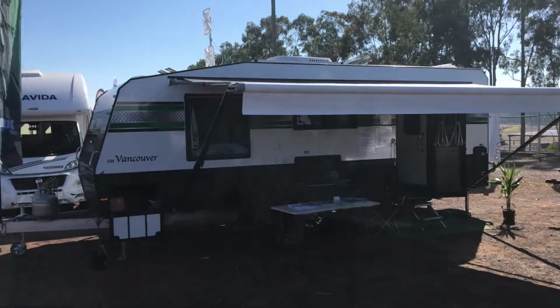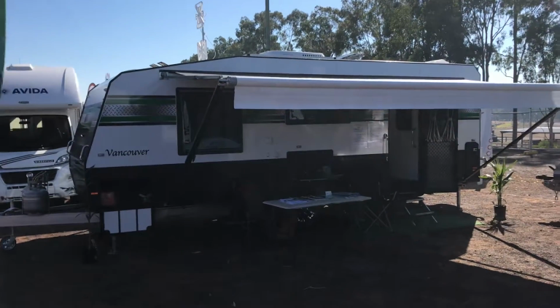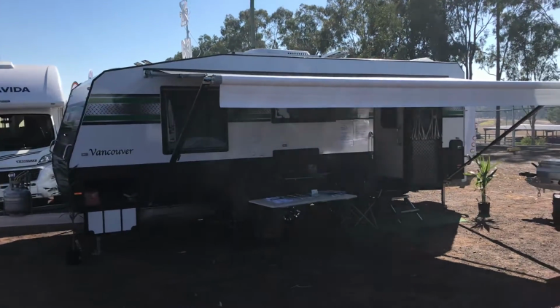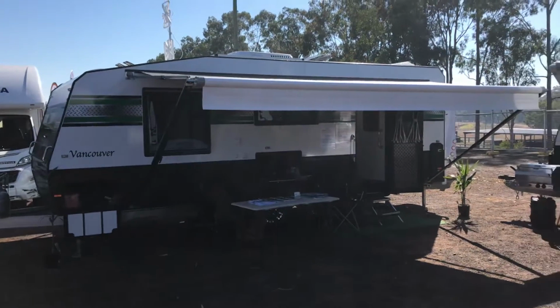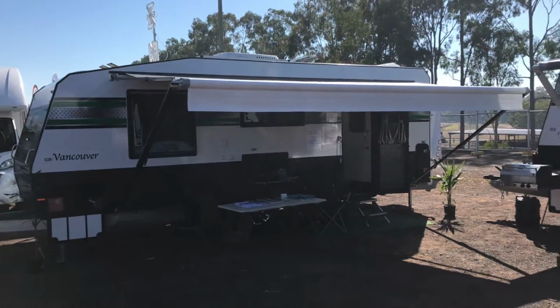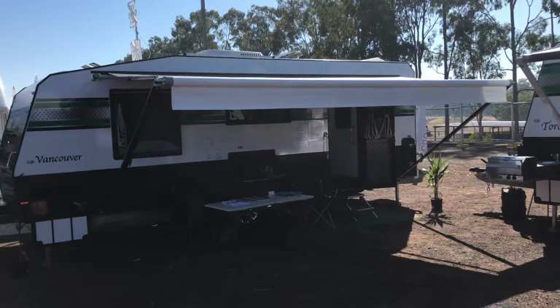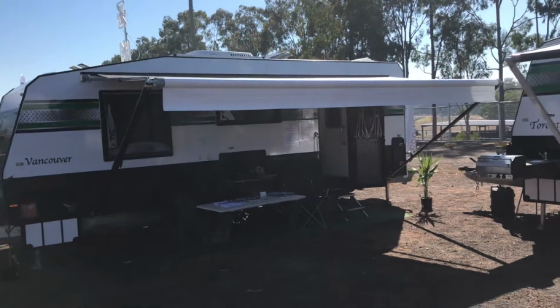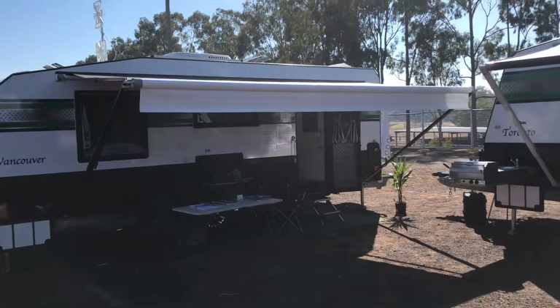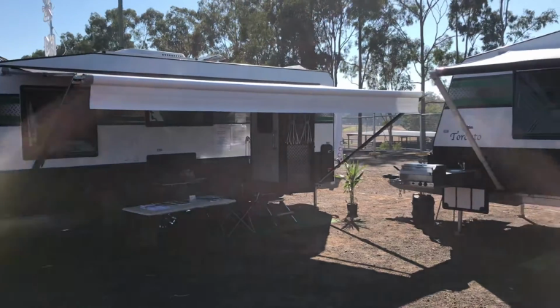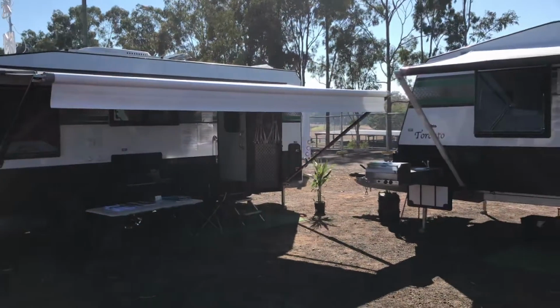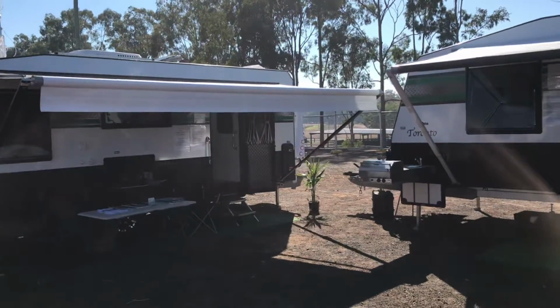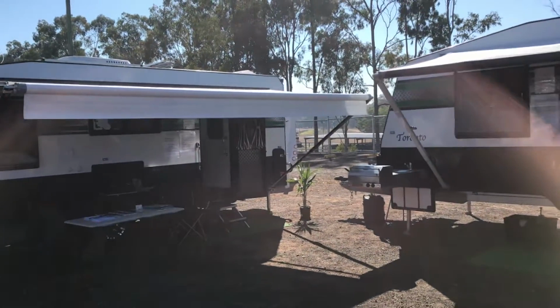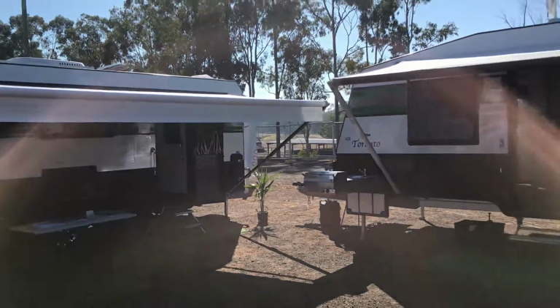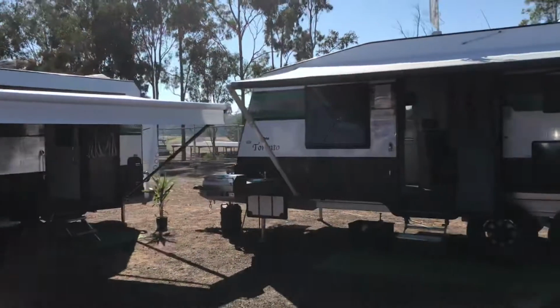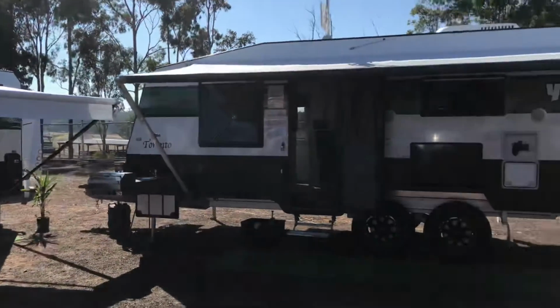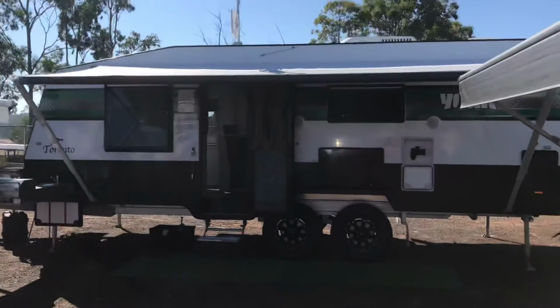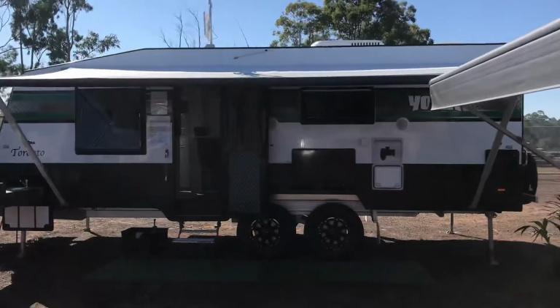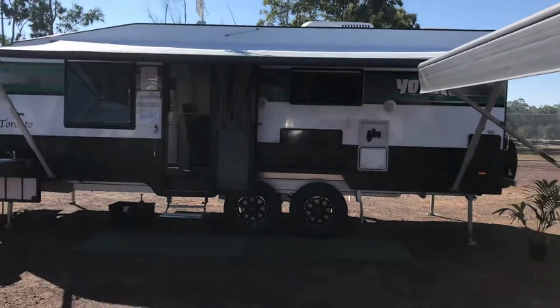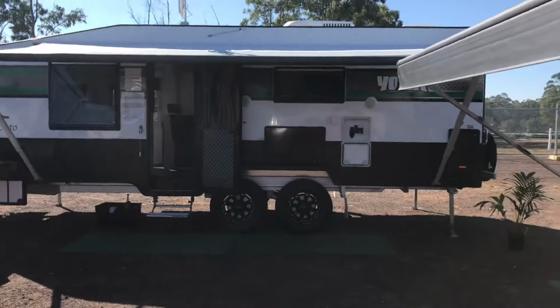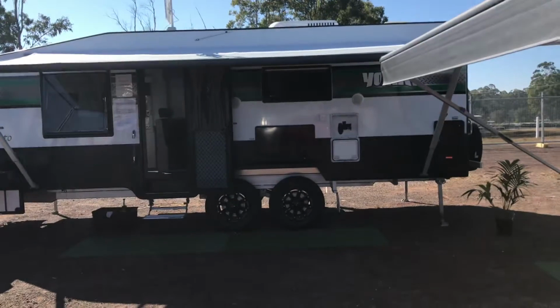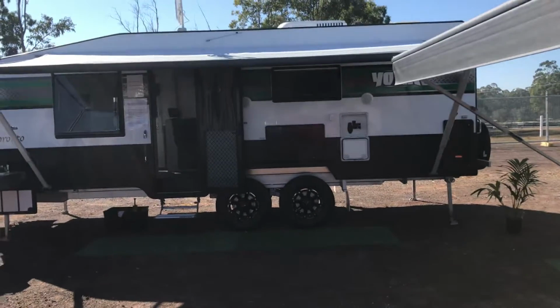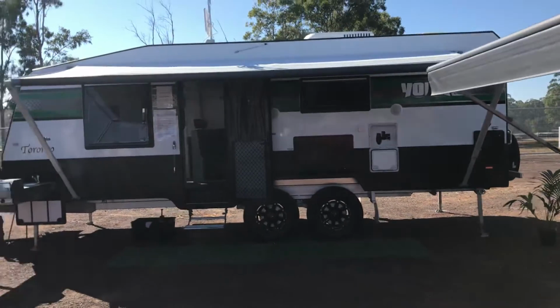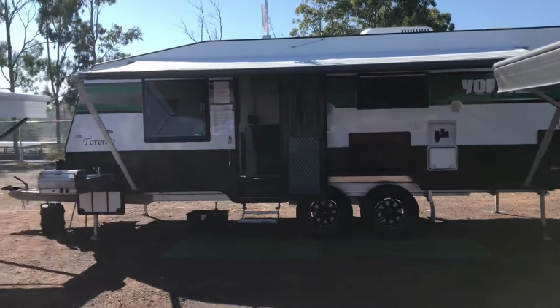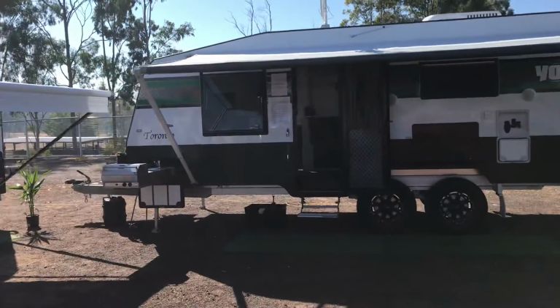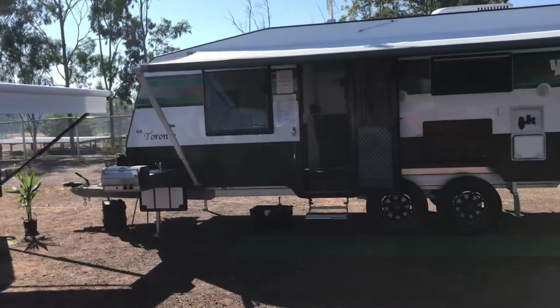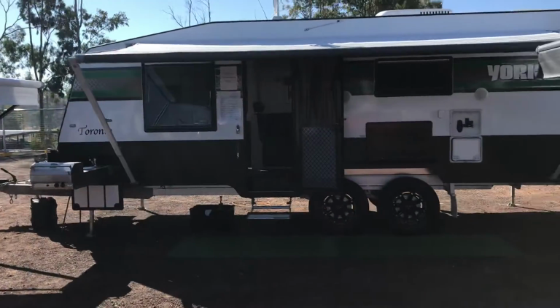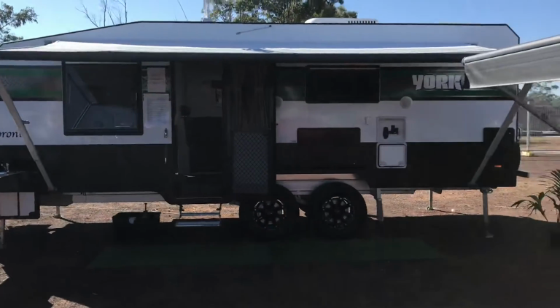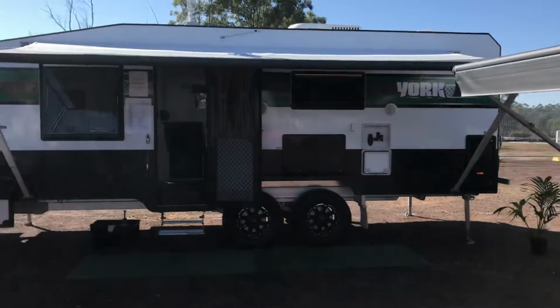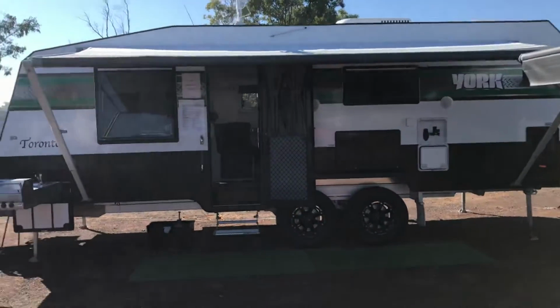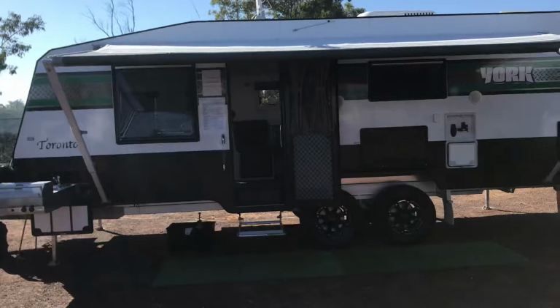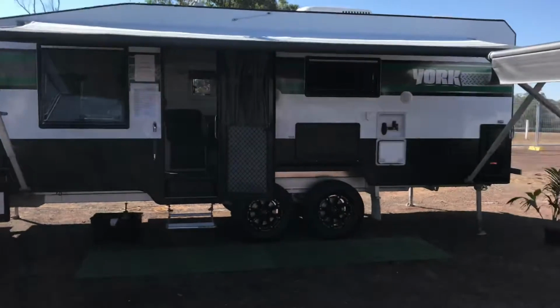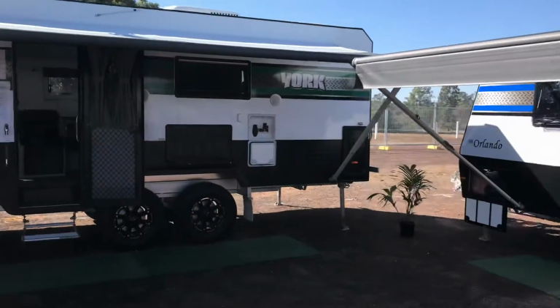So there we have our Vancouver Queen bed, rear air bathroom on-road van. We have here our Toronto, our semi off-road van with all the bells, the whistles and everything you could possibly need to go free camping.